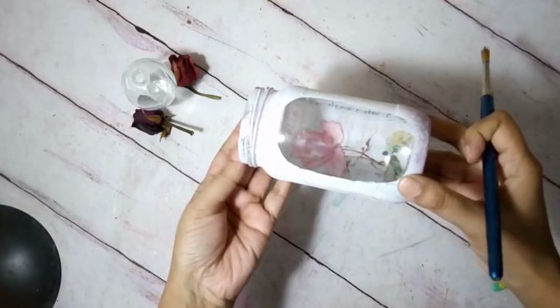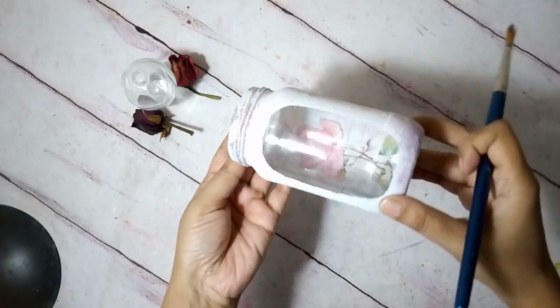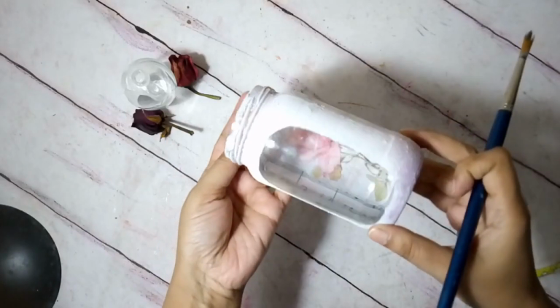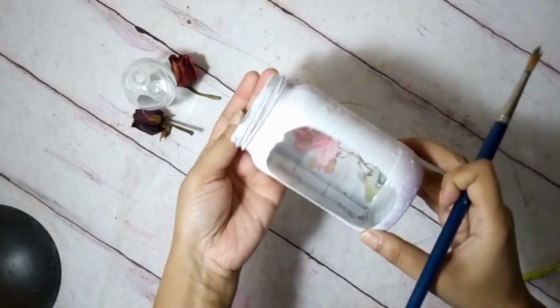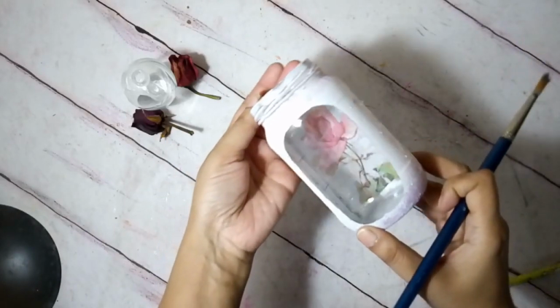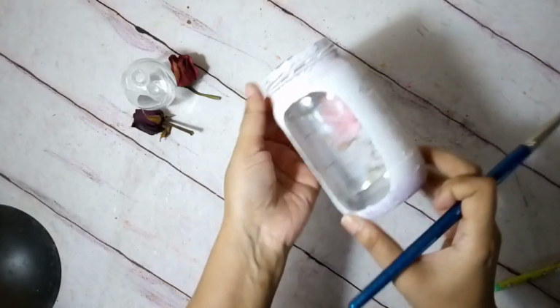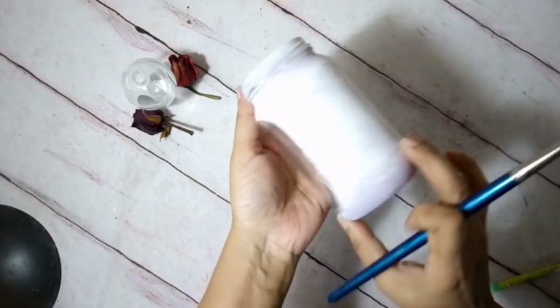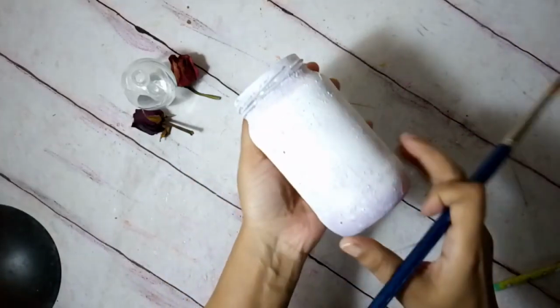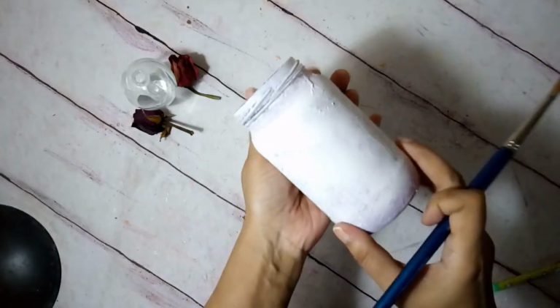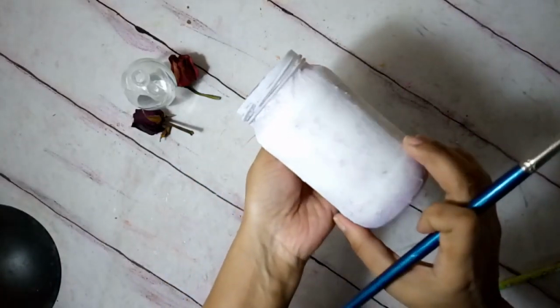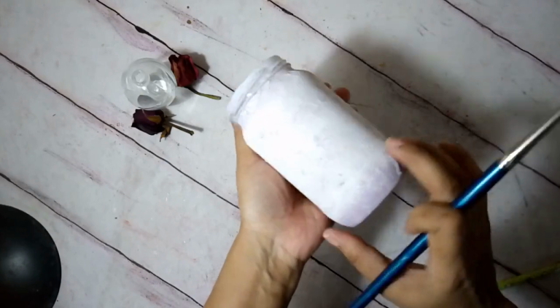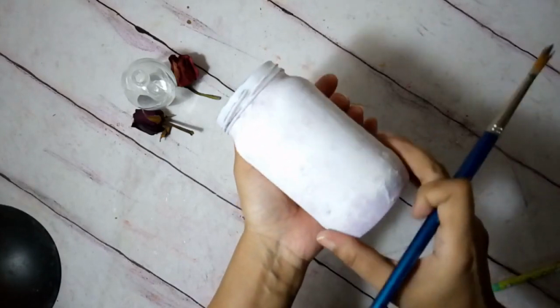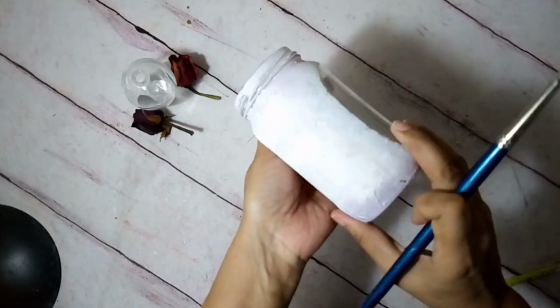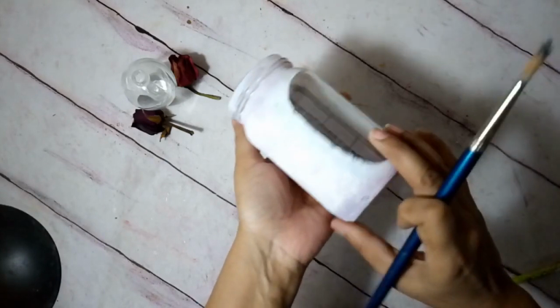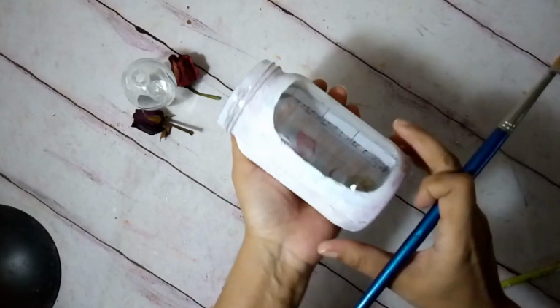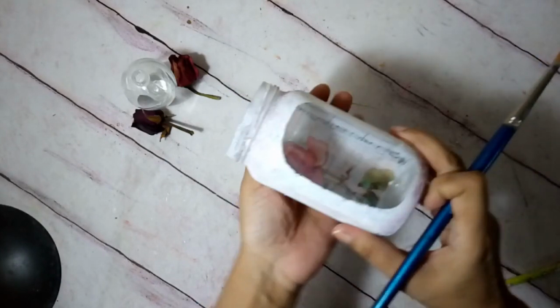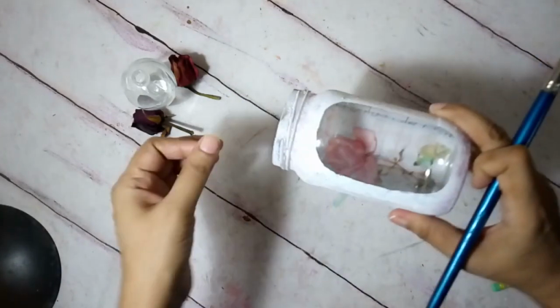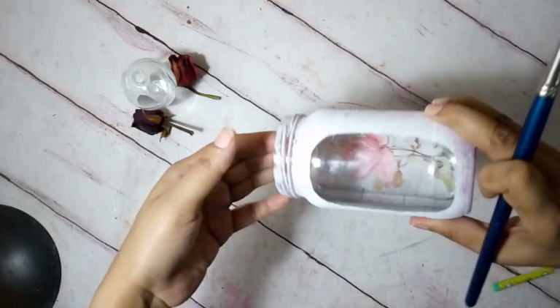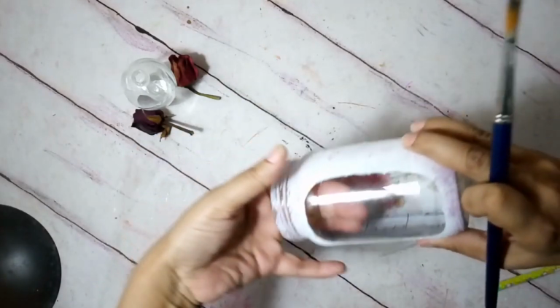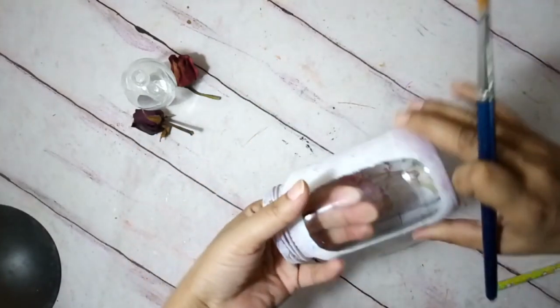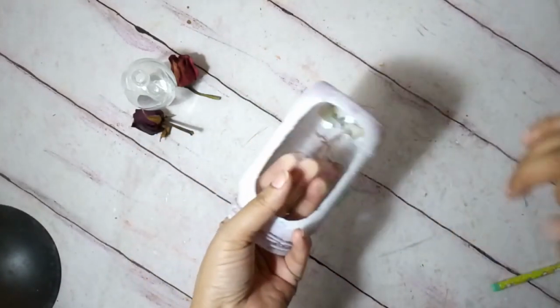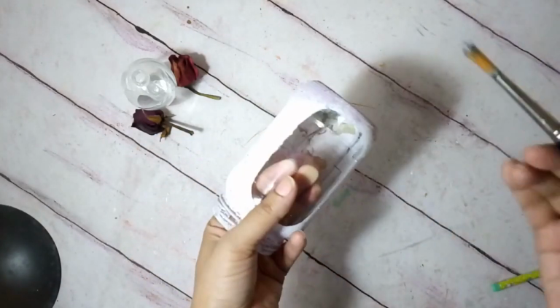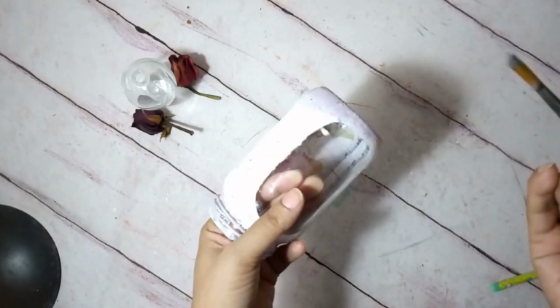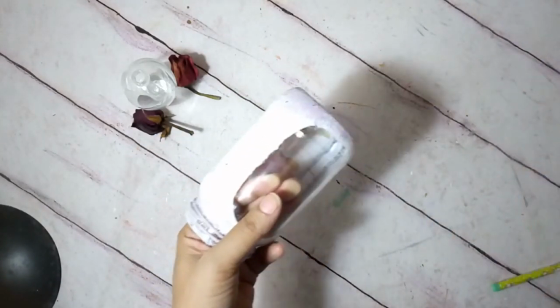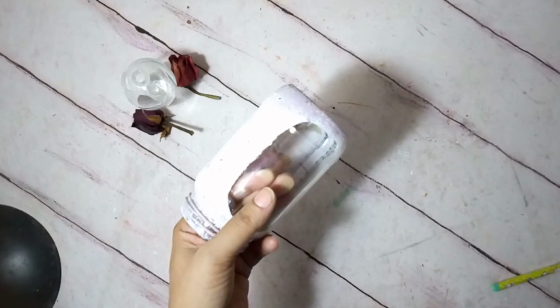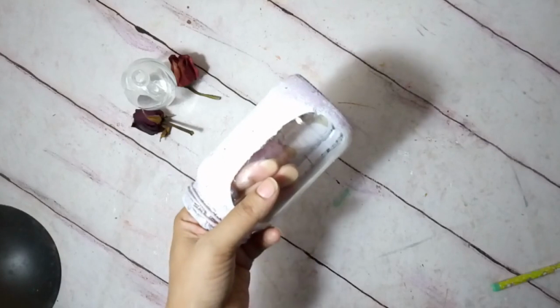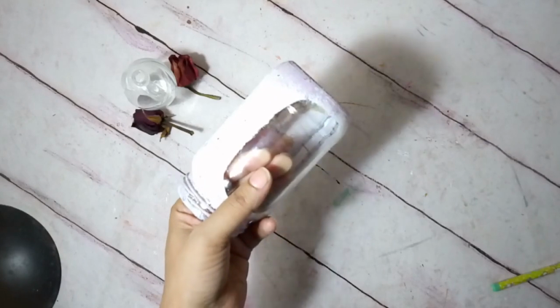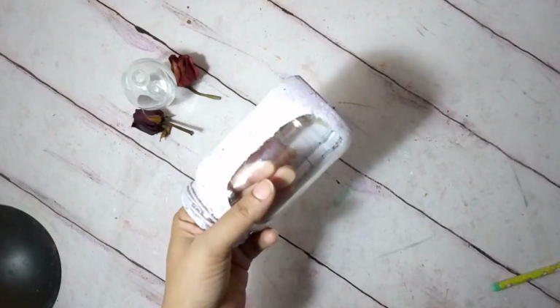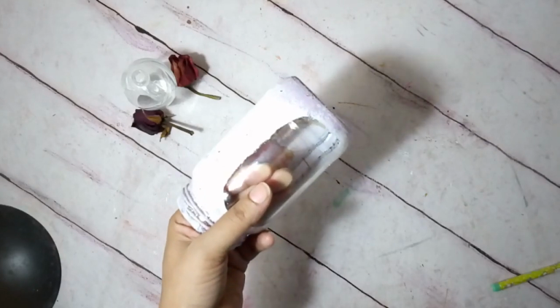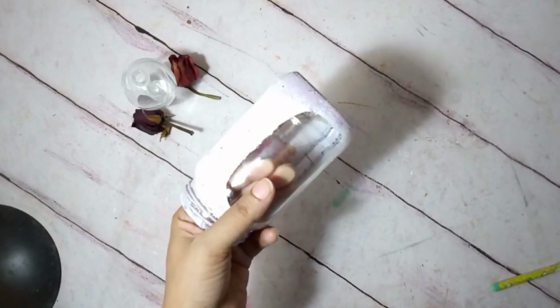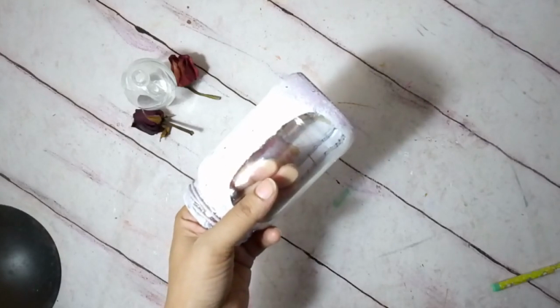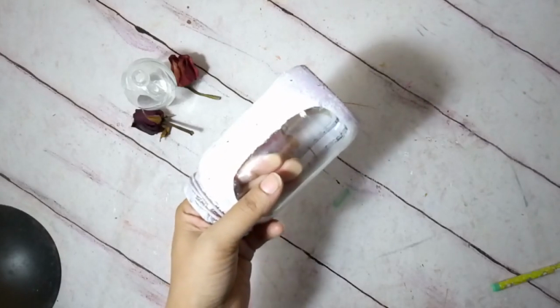Now this is ready — the outside has dried well. I'm going to embellish this further using some more acrylic paint in grey and bronze.